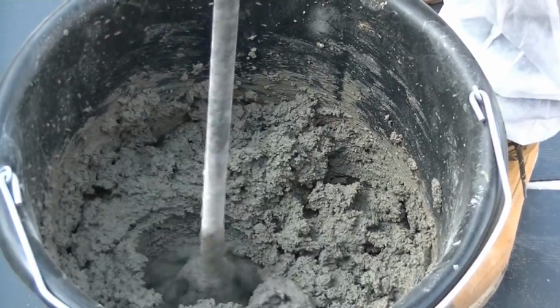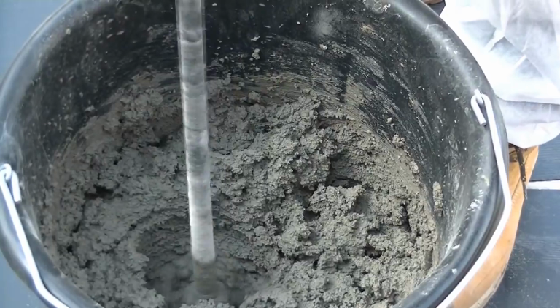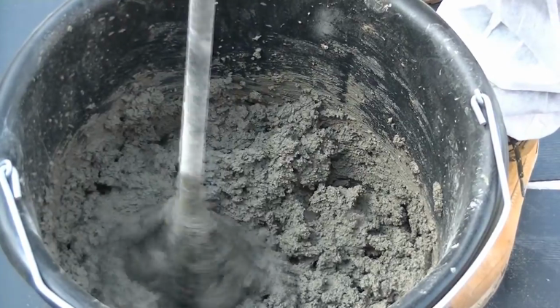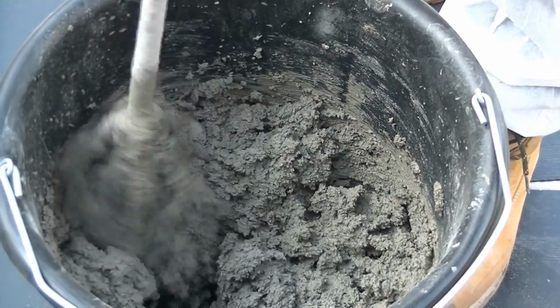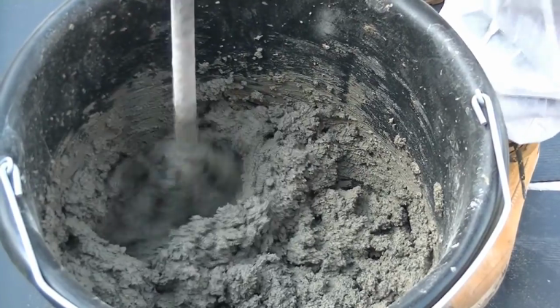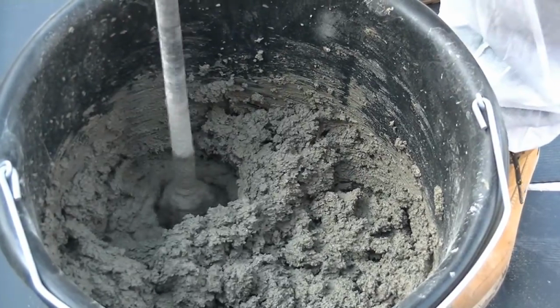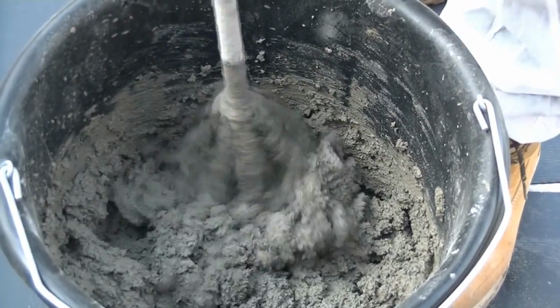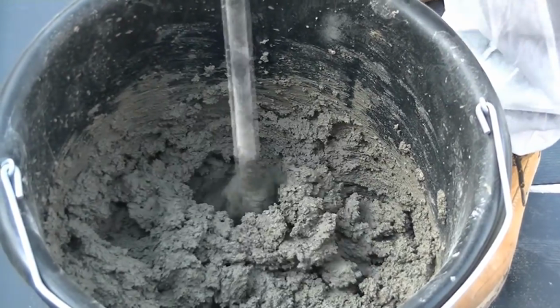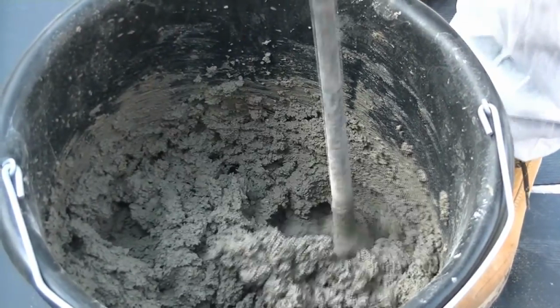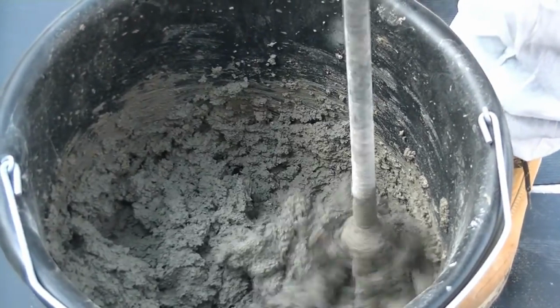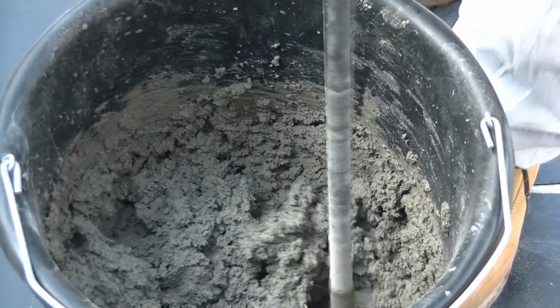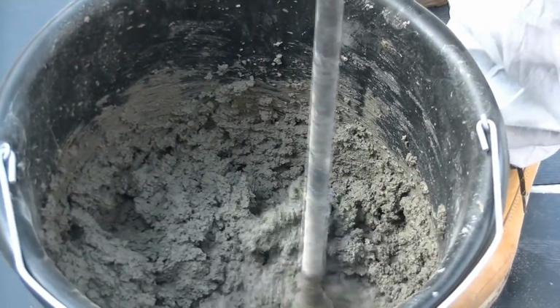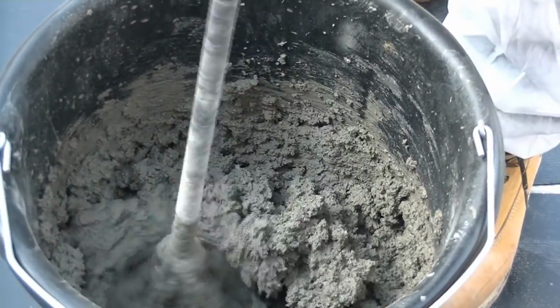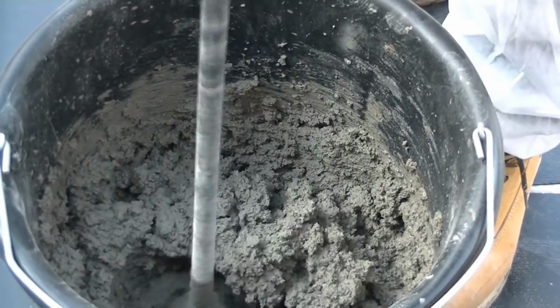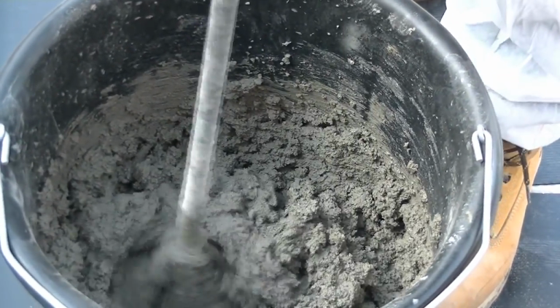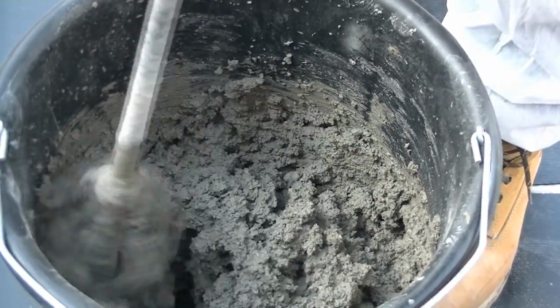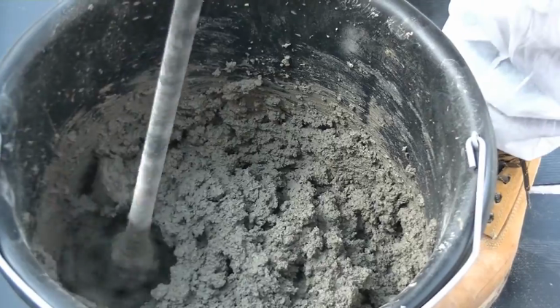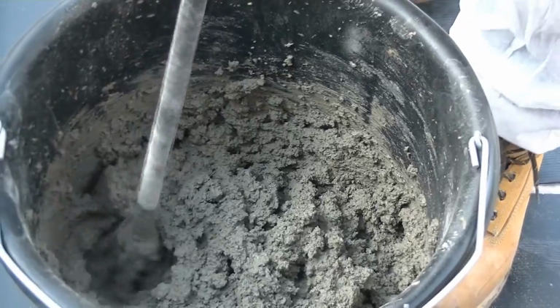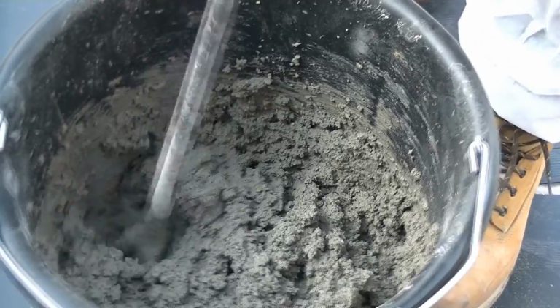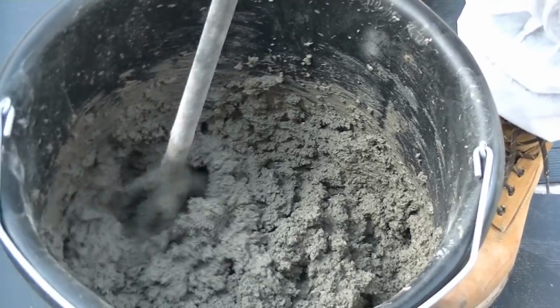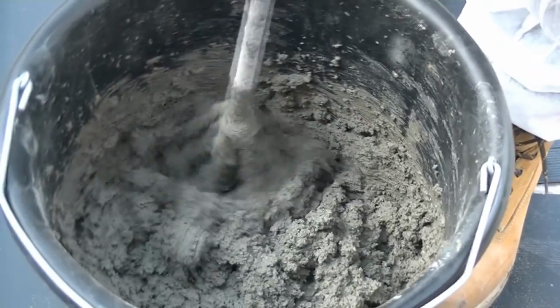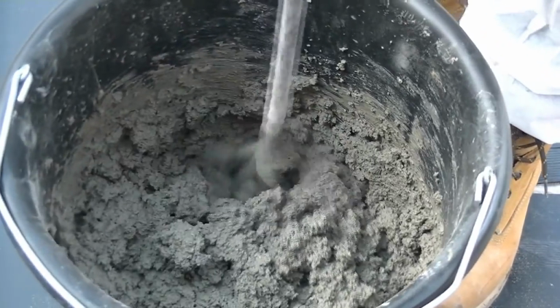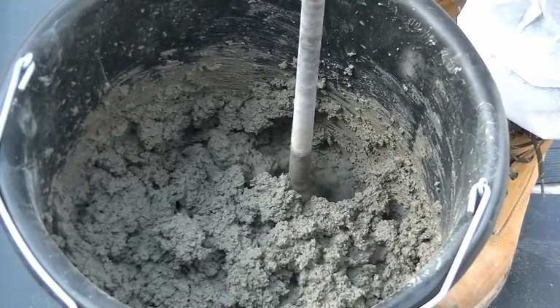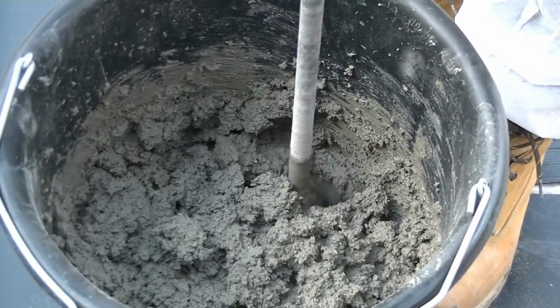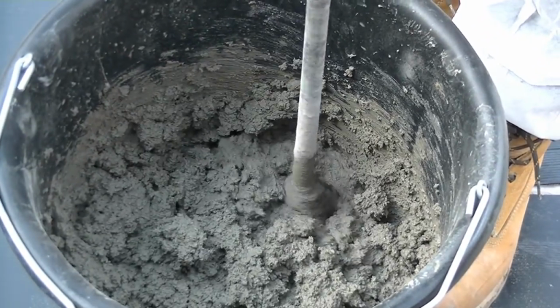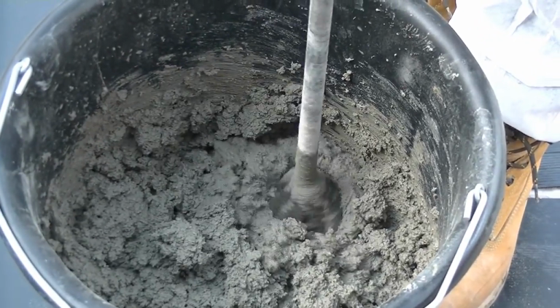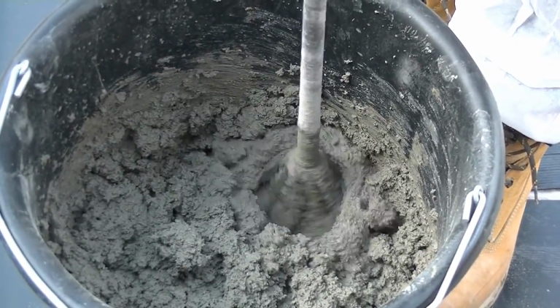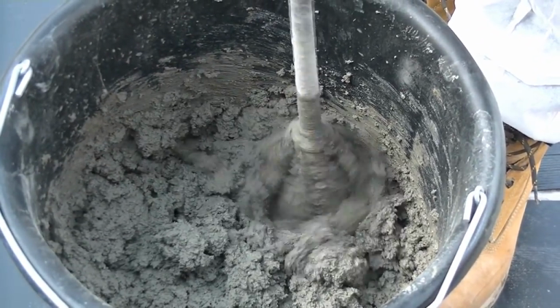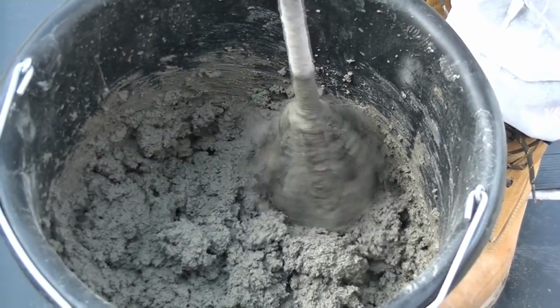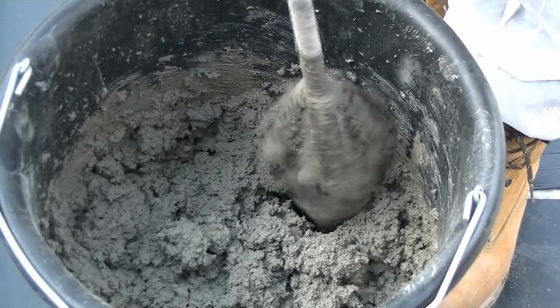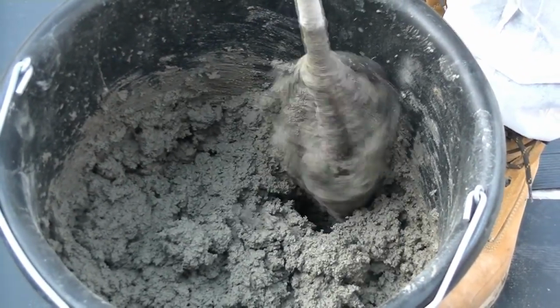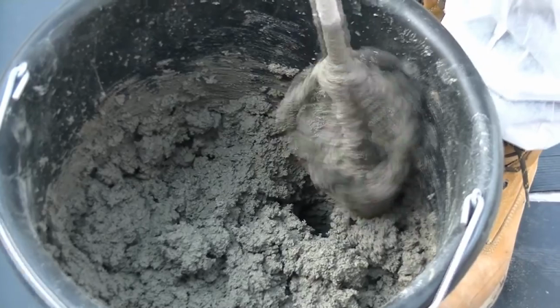When mixed with 3.6 litres of water, NATCEM 35 is designed to give a stiff mix, ideal for concrete repairs or filling deep voids.